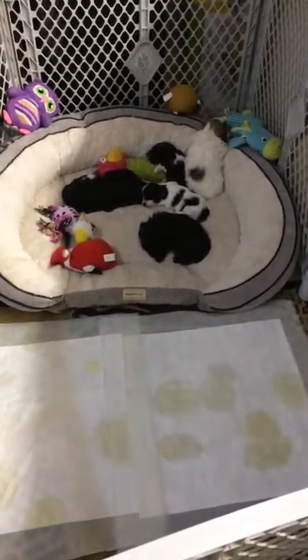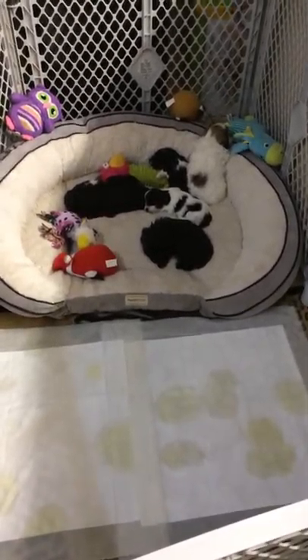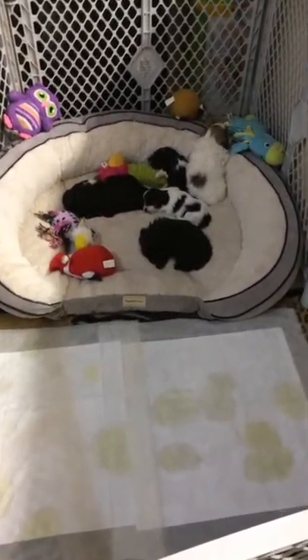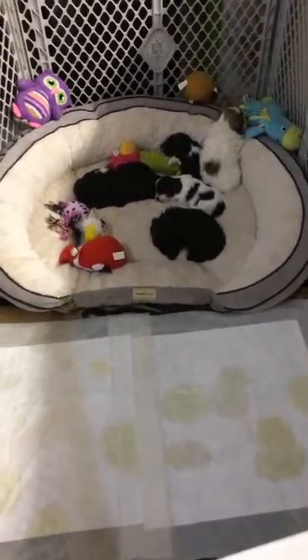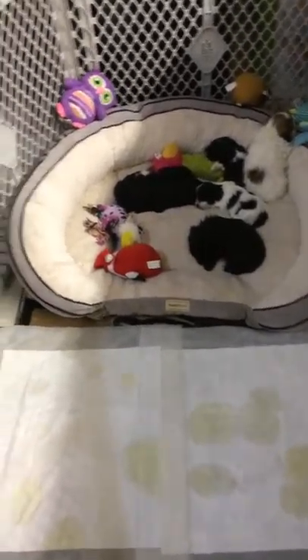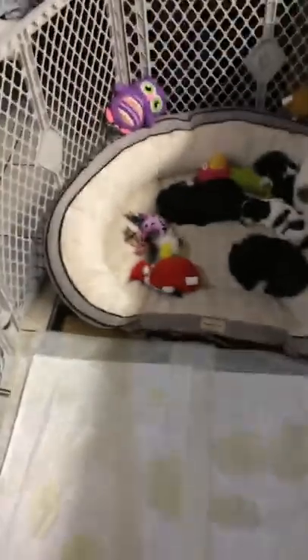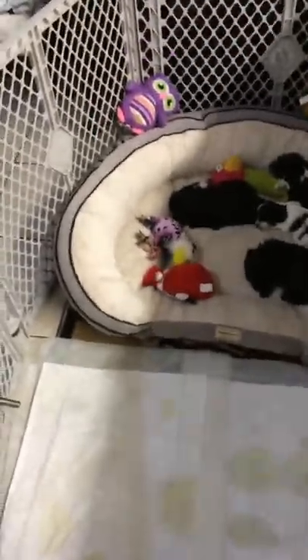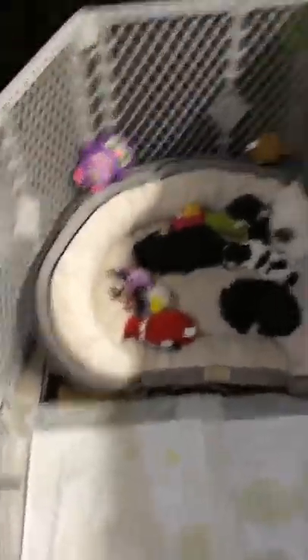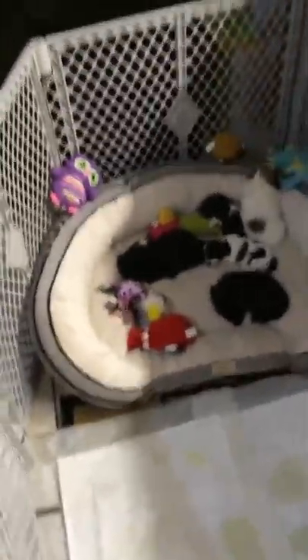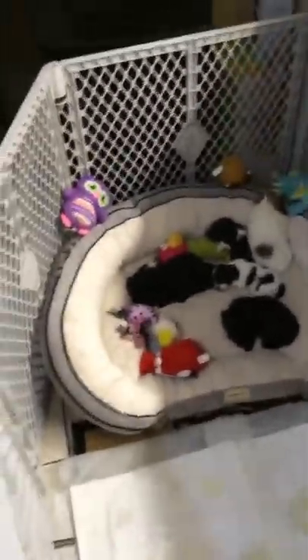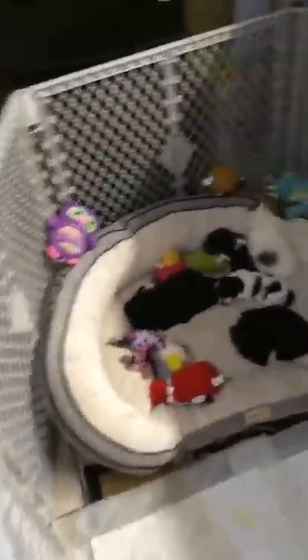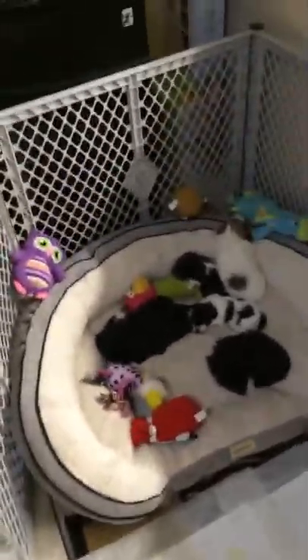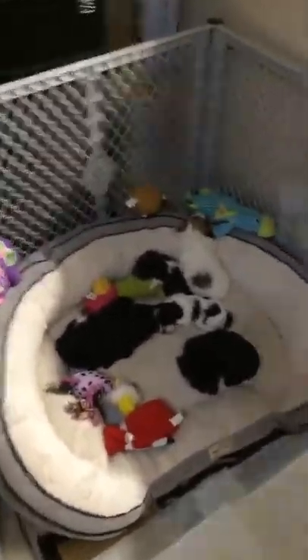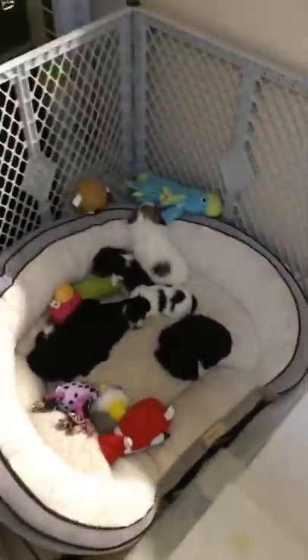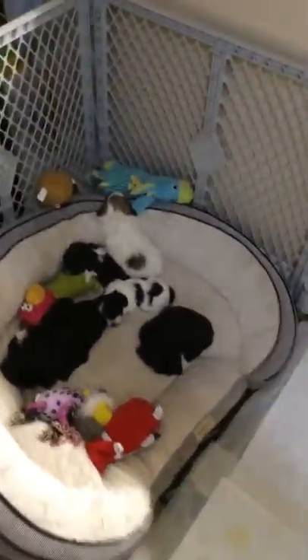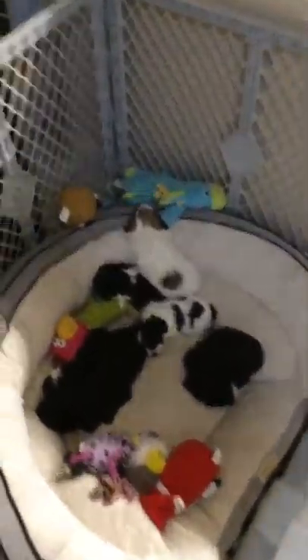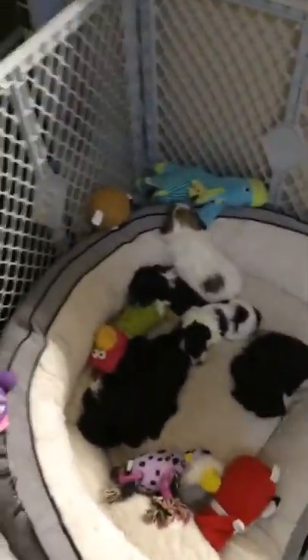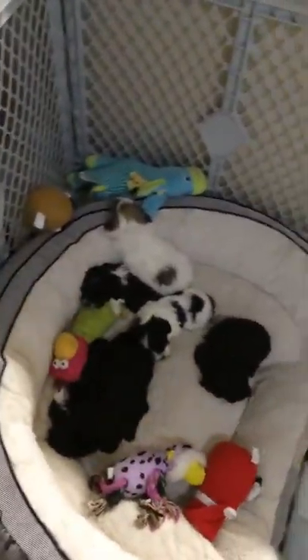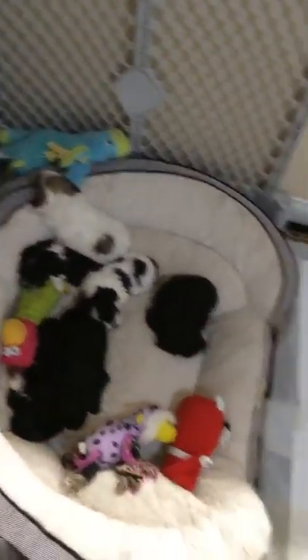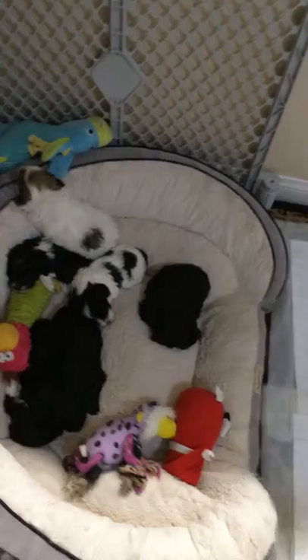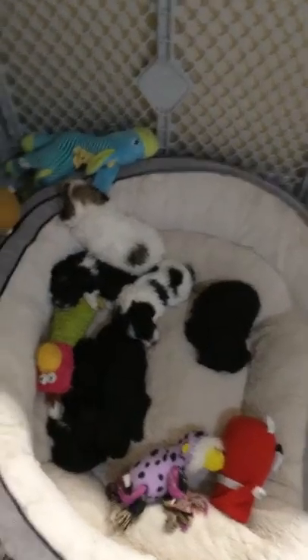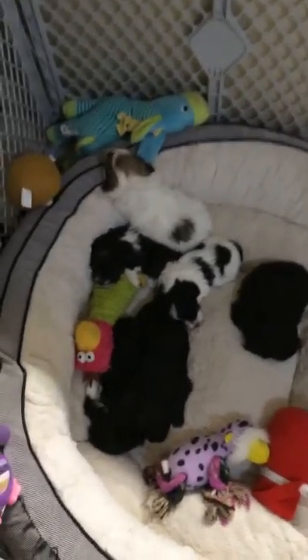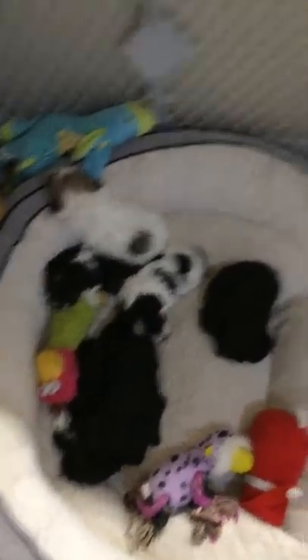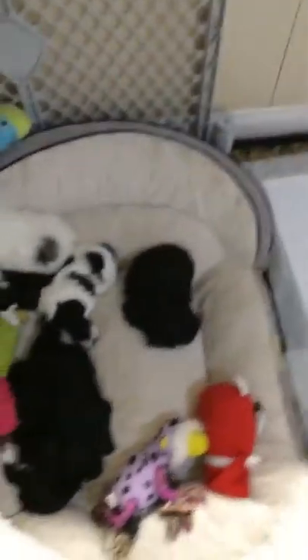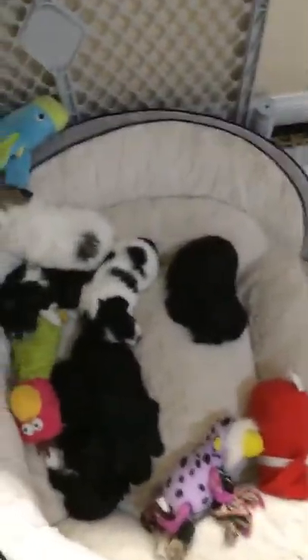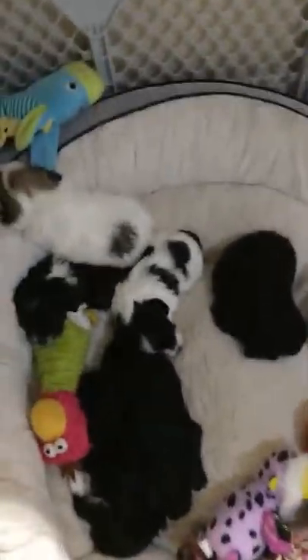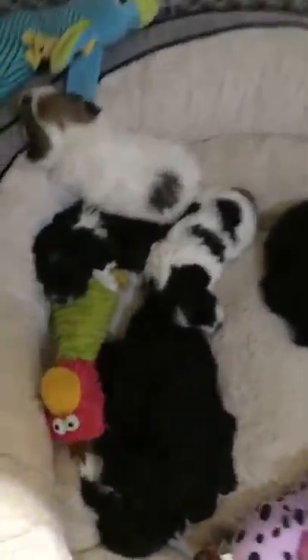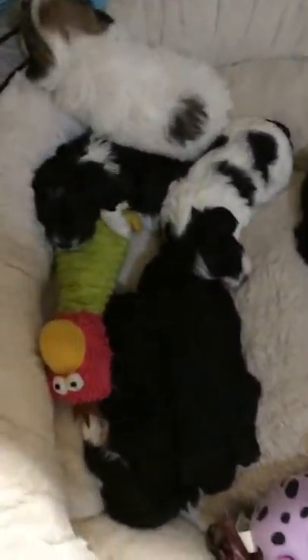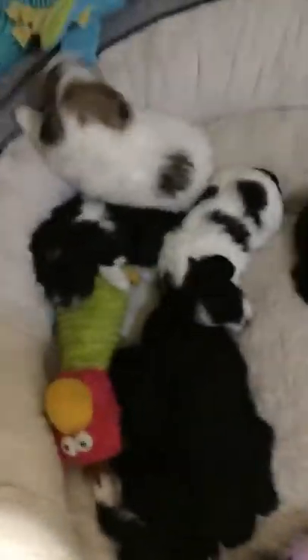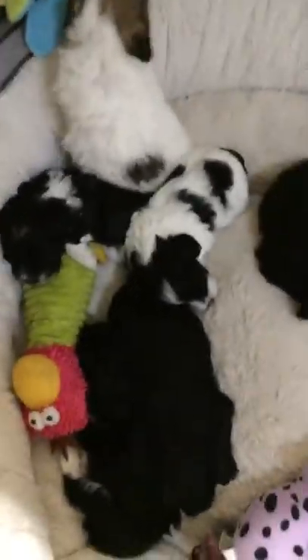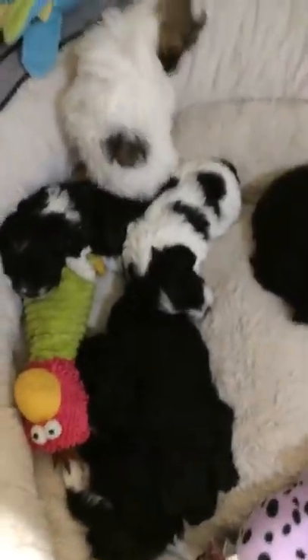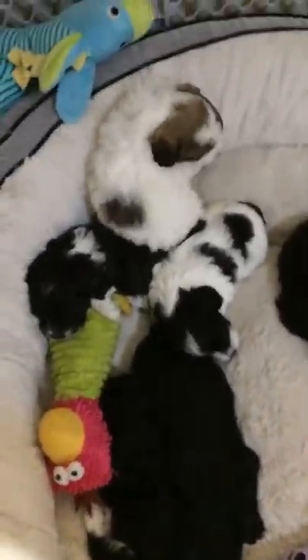They love playing with their toys as well. As you can see, they're sleeping right now, but they do play with their toys. Let me see if I can give you a closer update on the puppies.